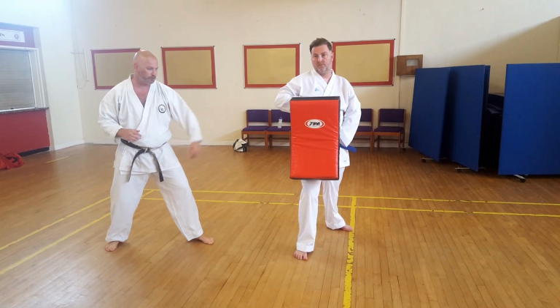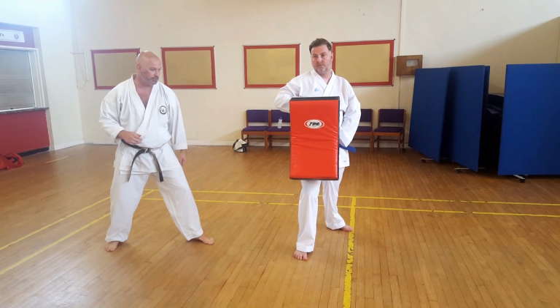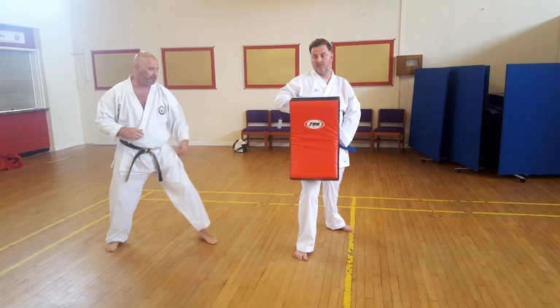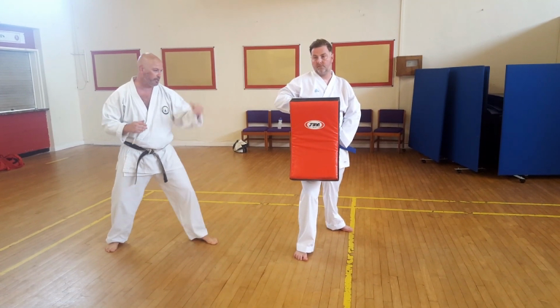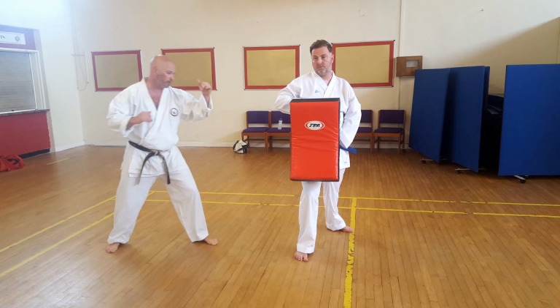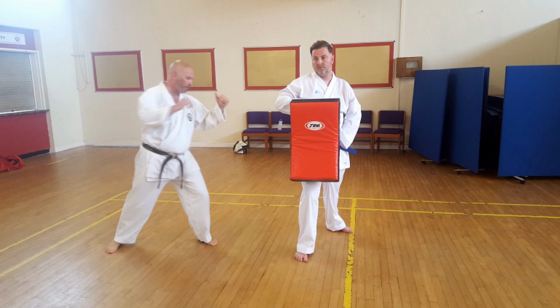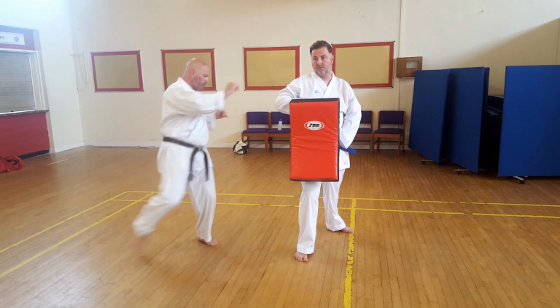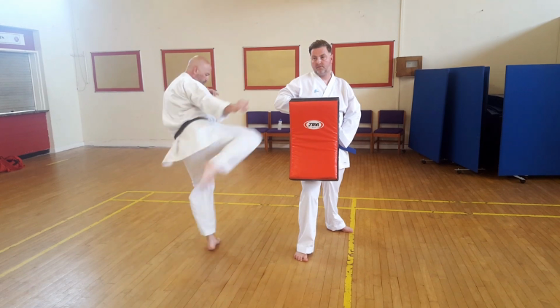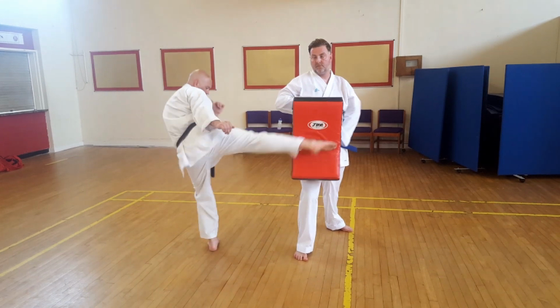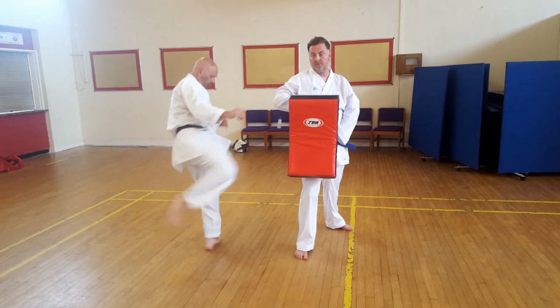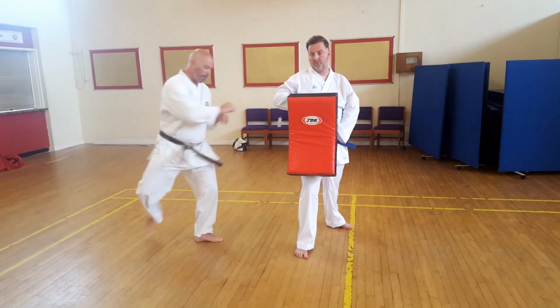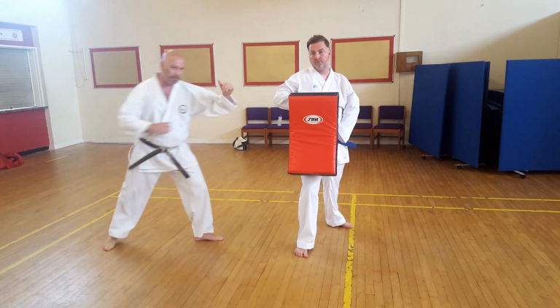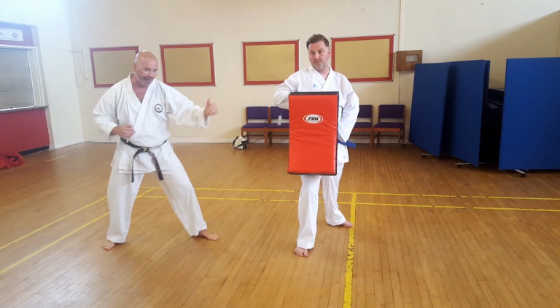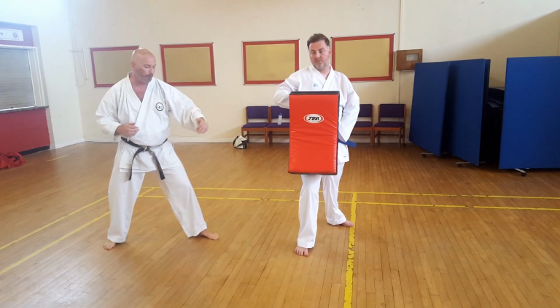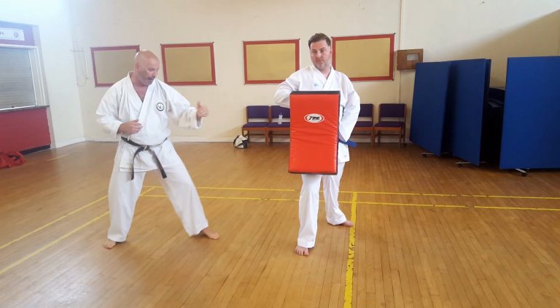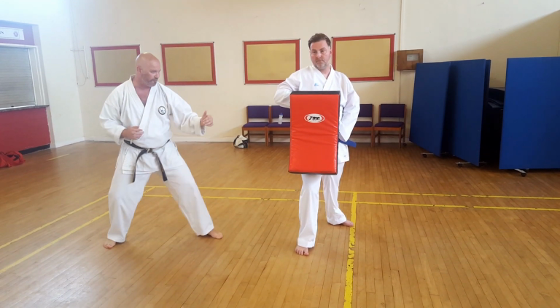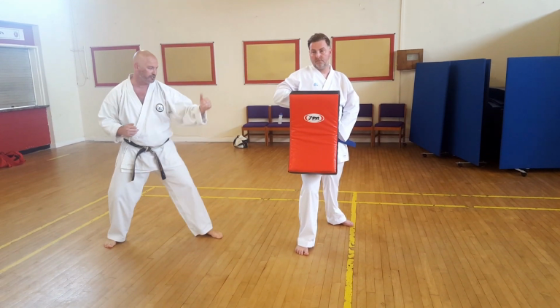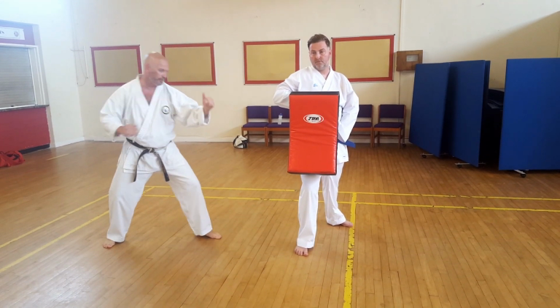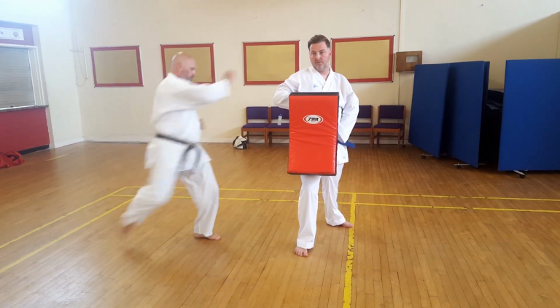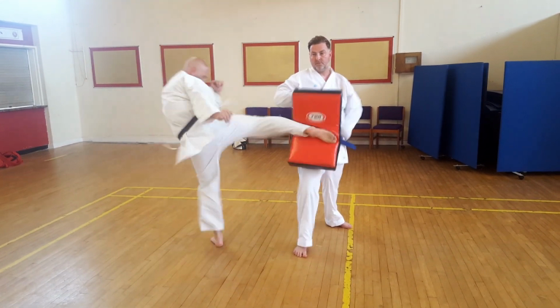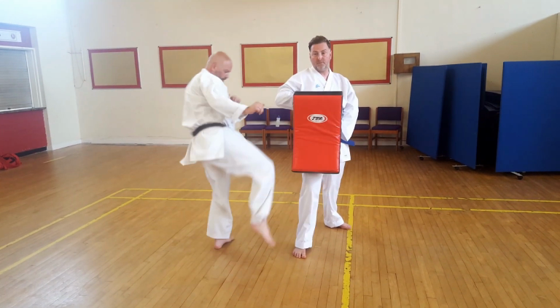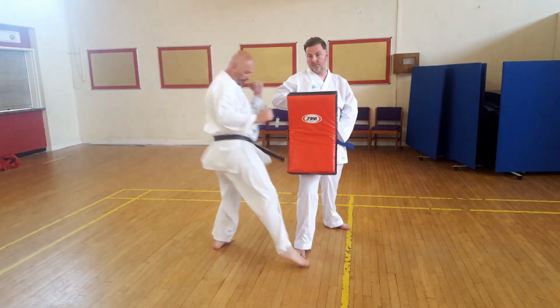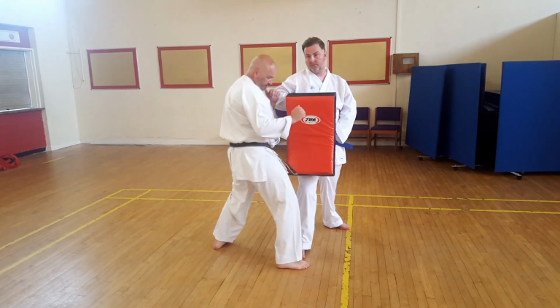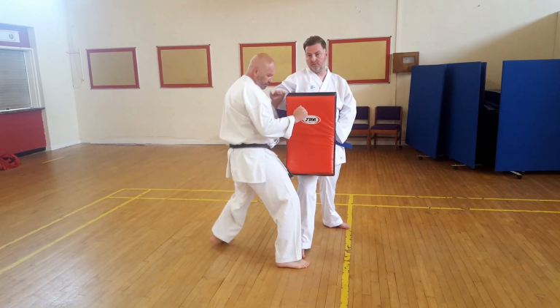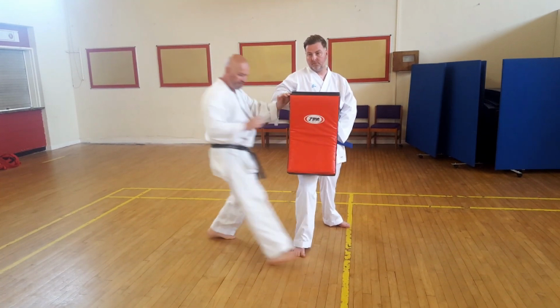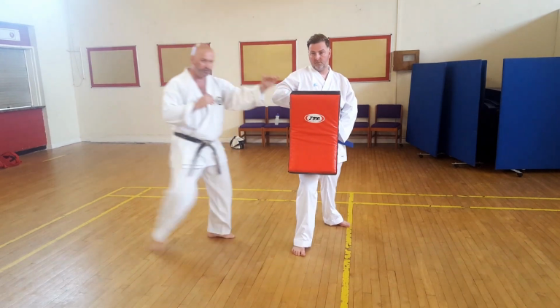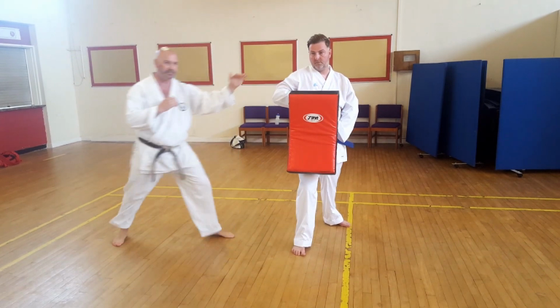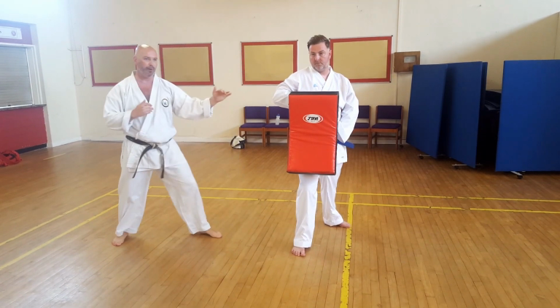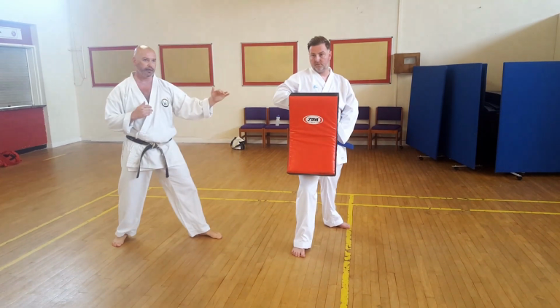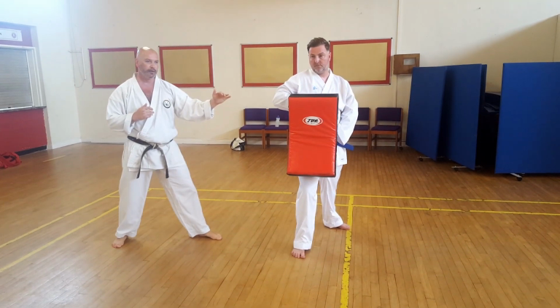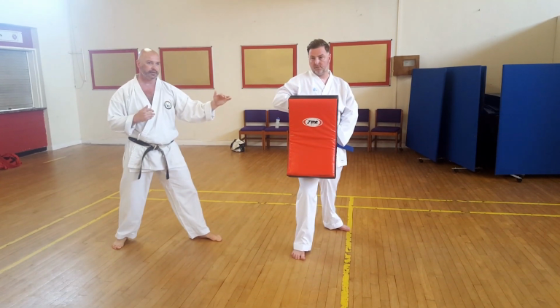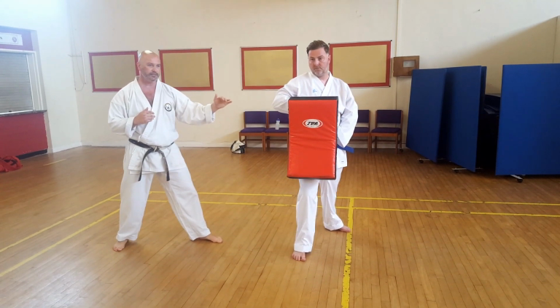Now it's up to you how you do it — you can either come forwards and bring them back, but what I prefer is: into the shield, step forwards and then step back. Make sense?